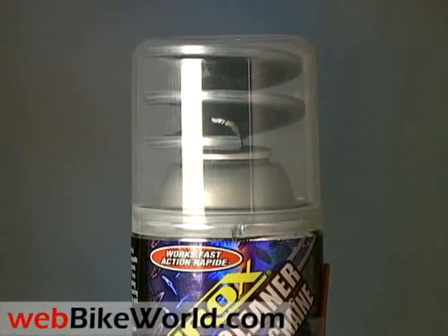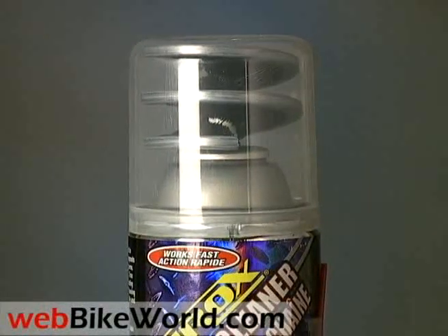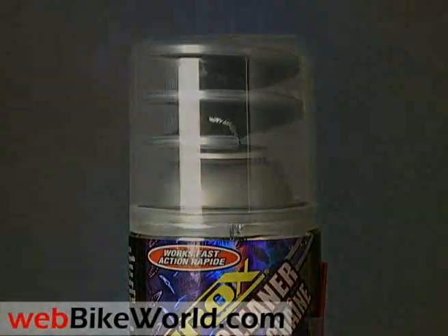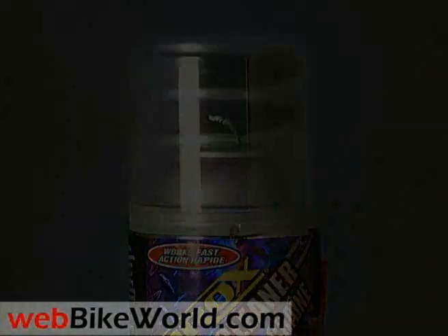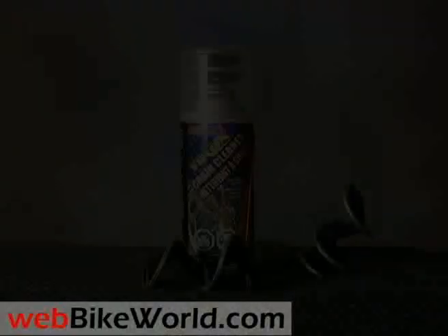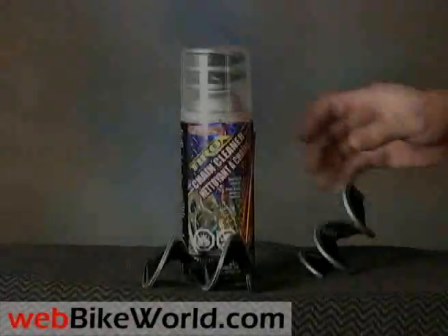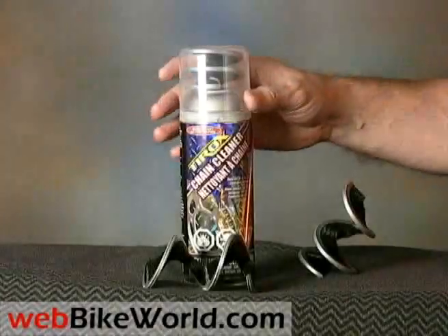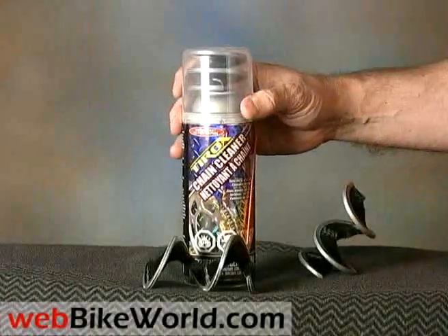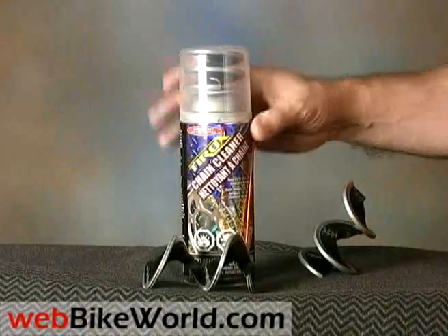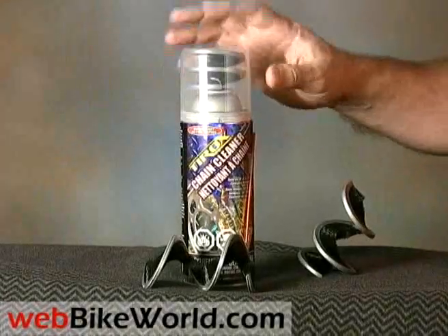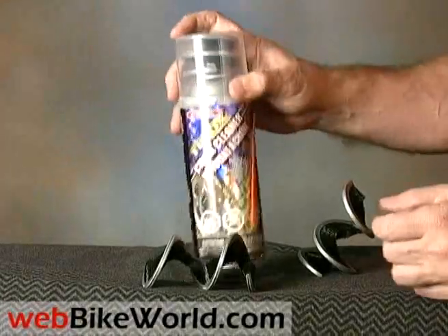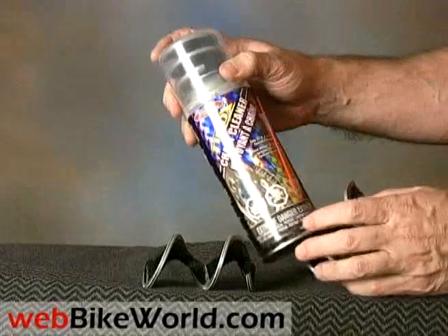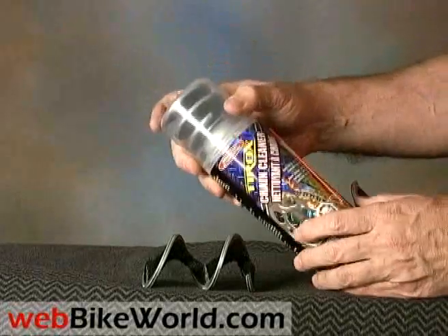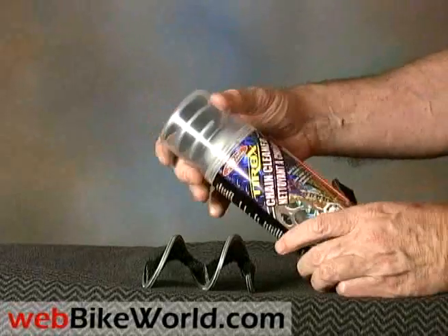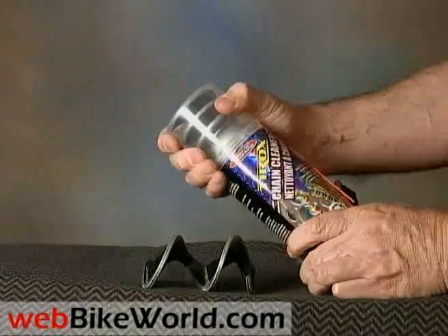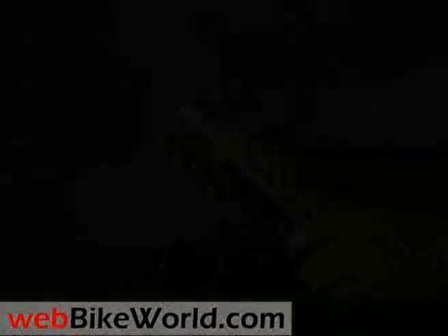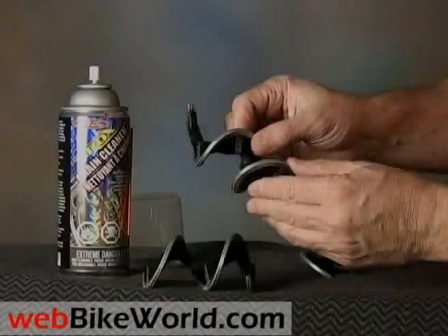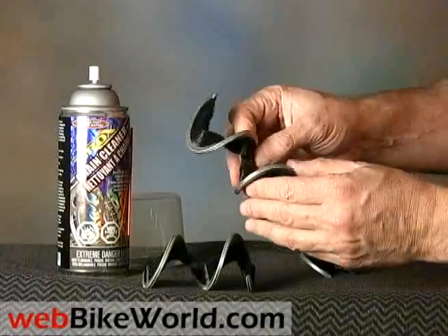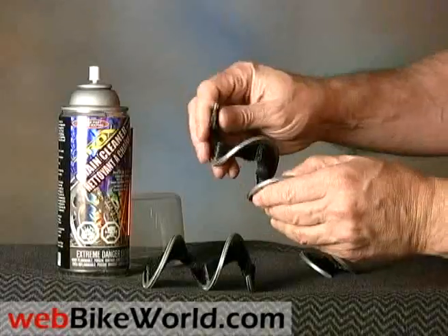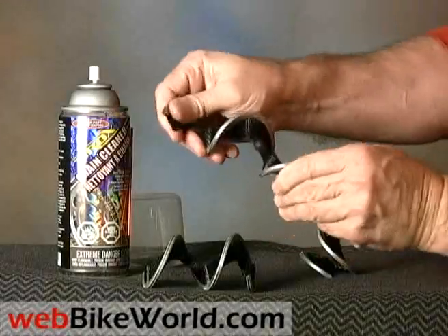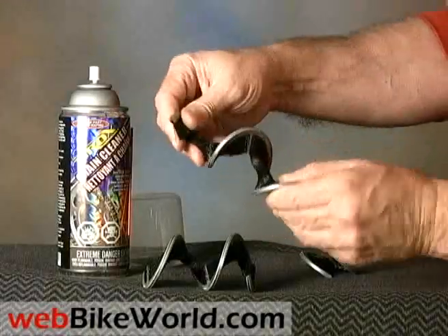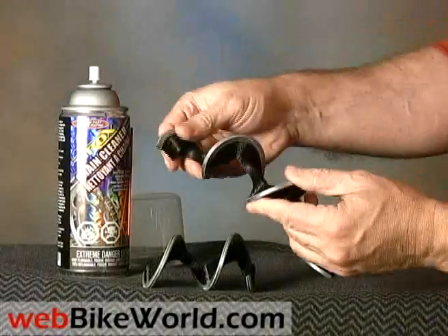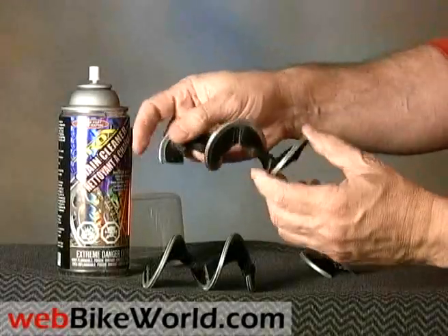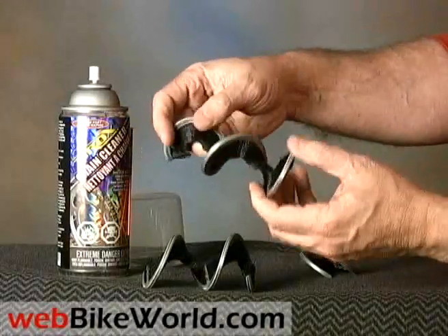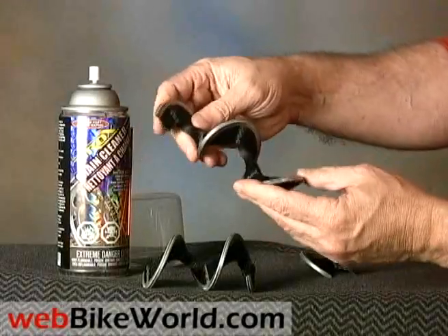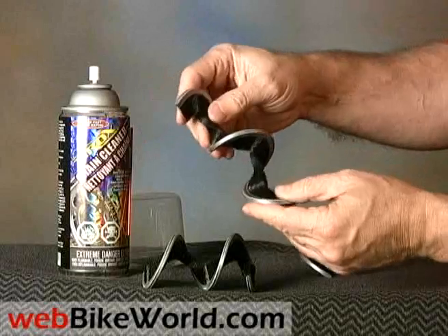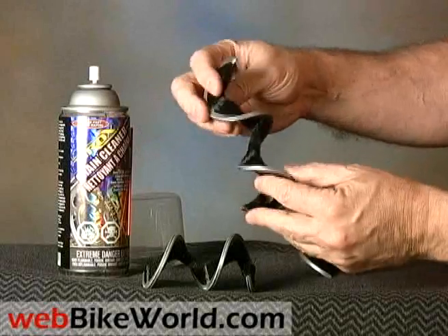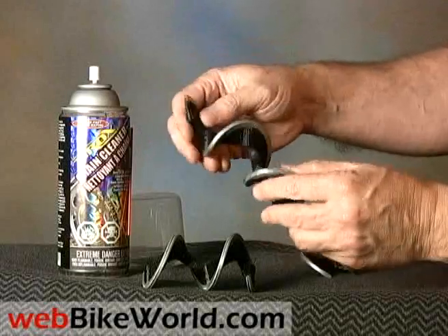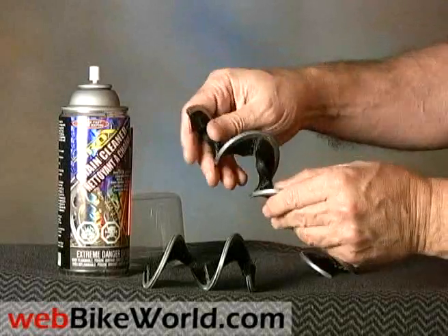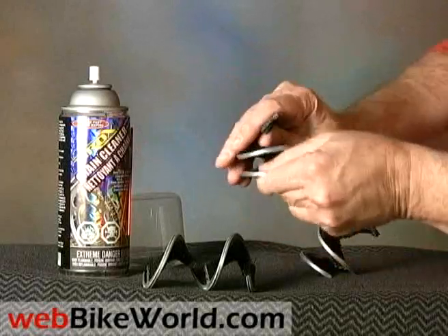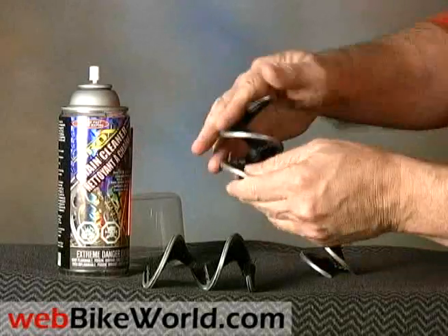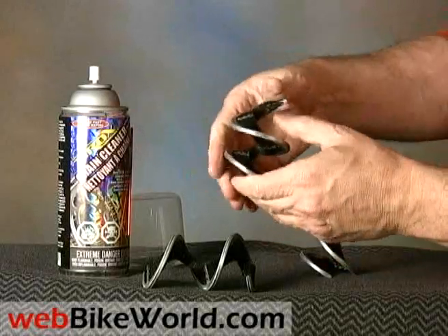The brush fits inside the cap on top of the can, which makes it pretty handy. You can pull and stretch the brush to wrap it around the chain — in fact that's the trick. Don't be afraid to bend this baby around to get it to thread onto the chain.